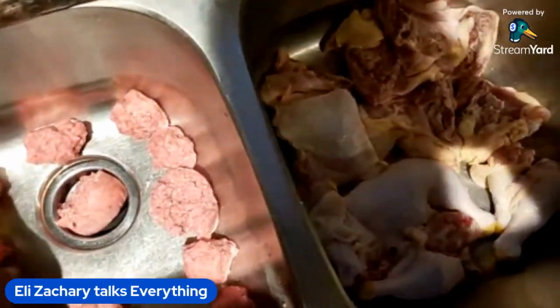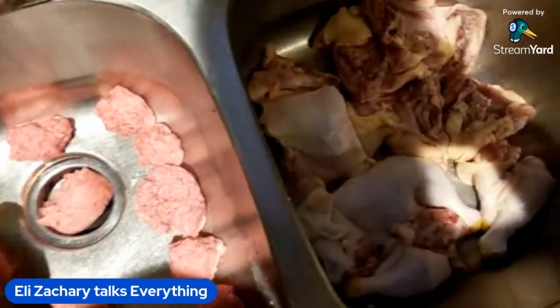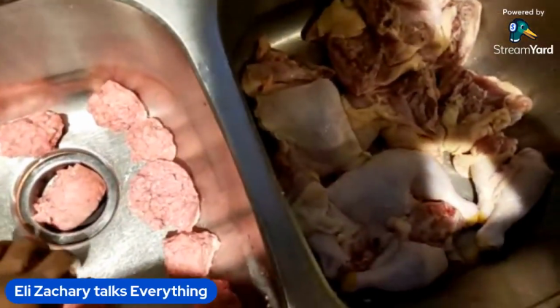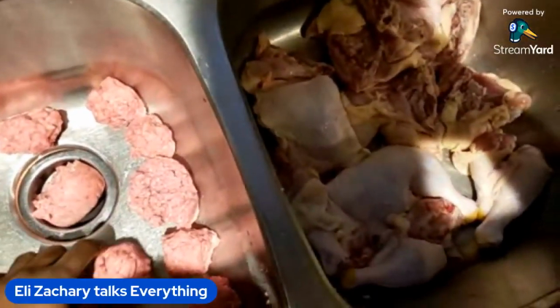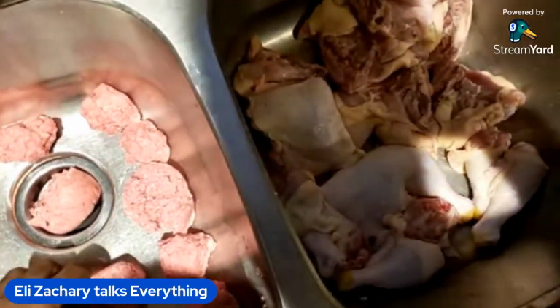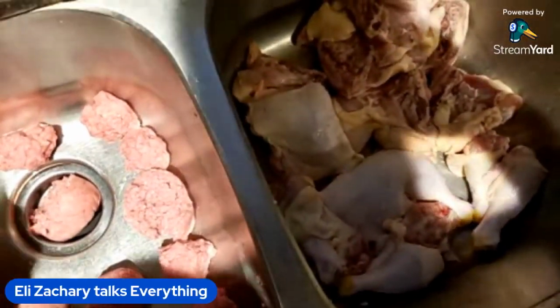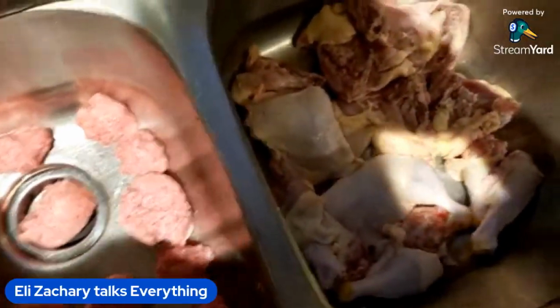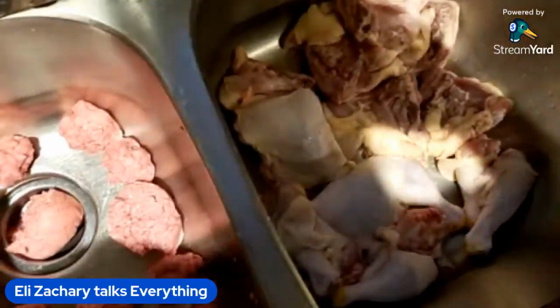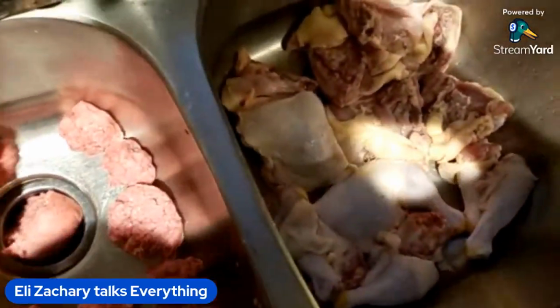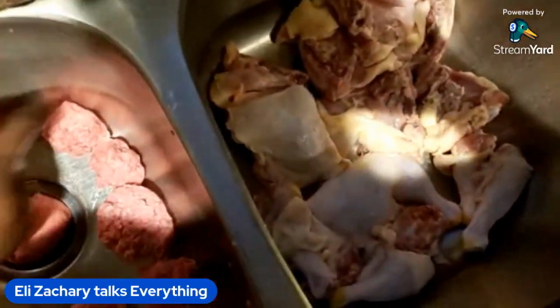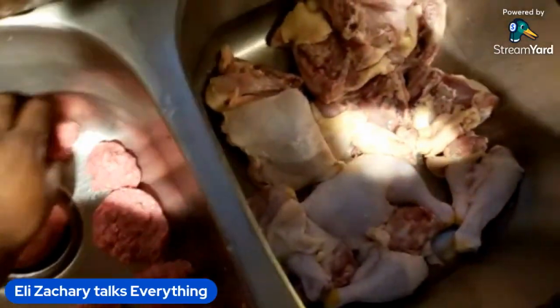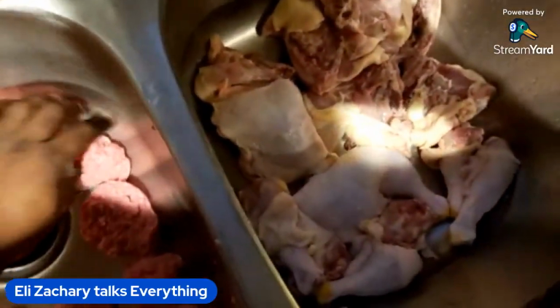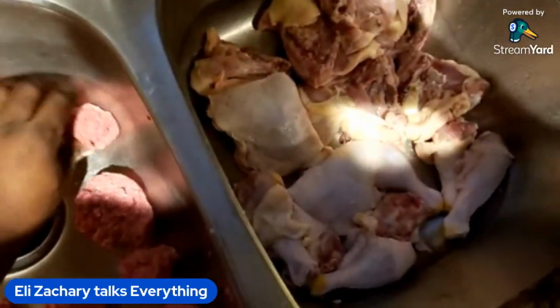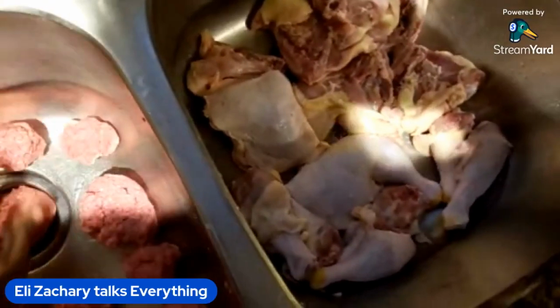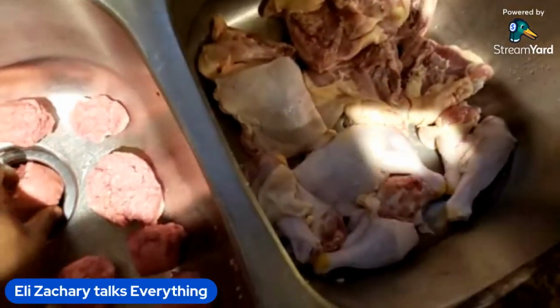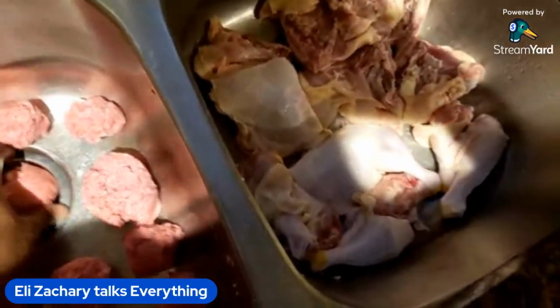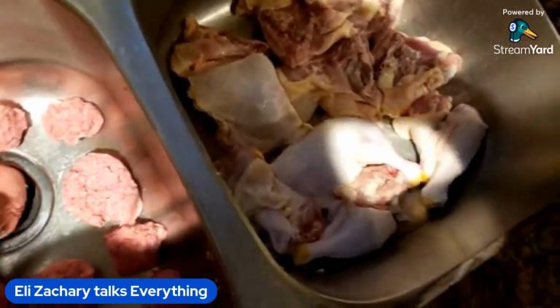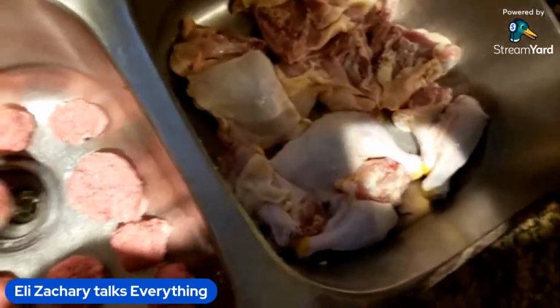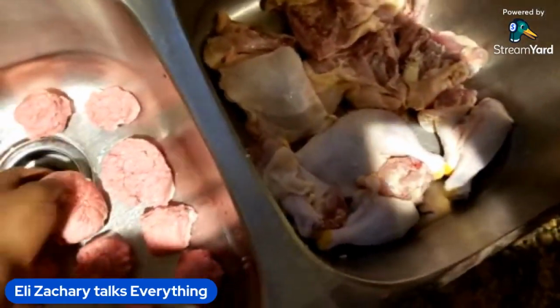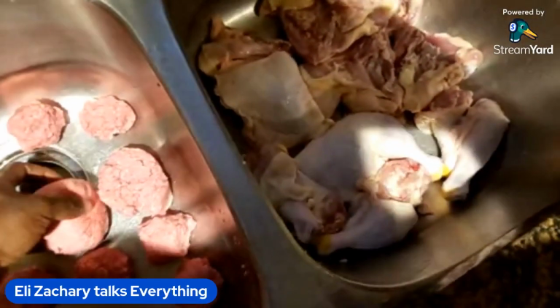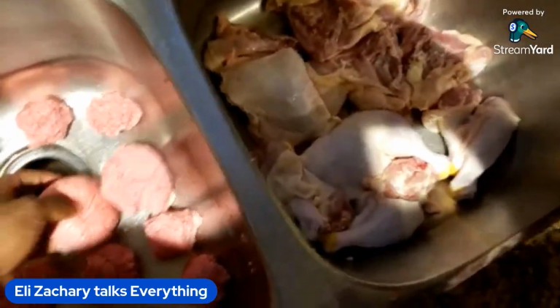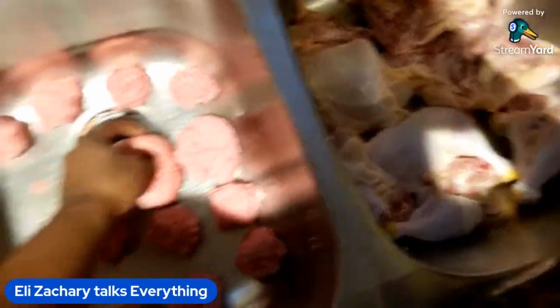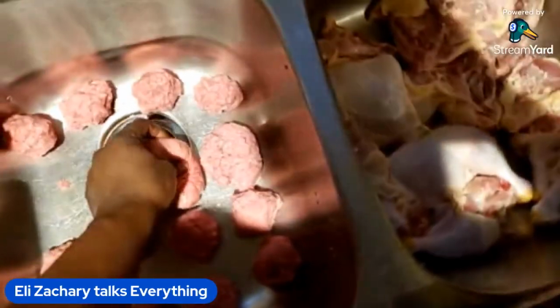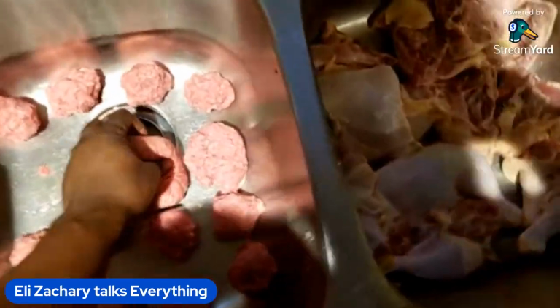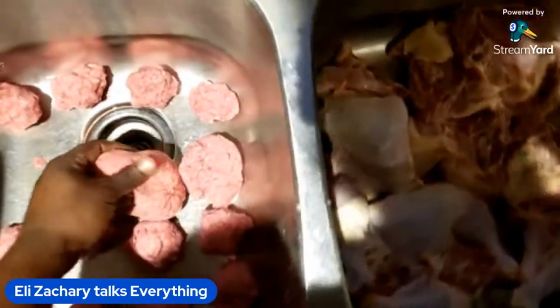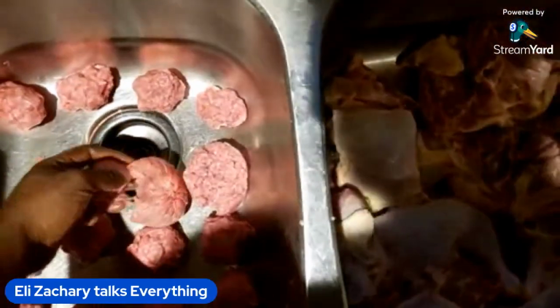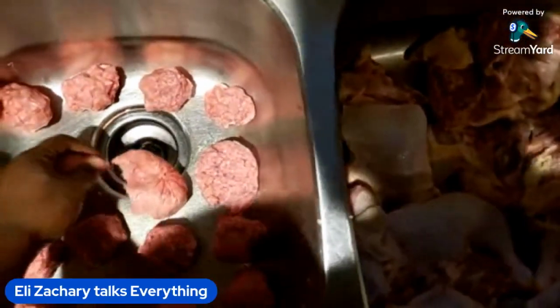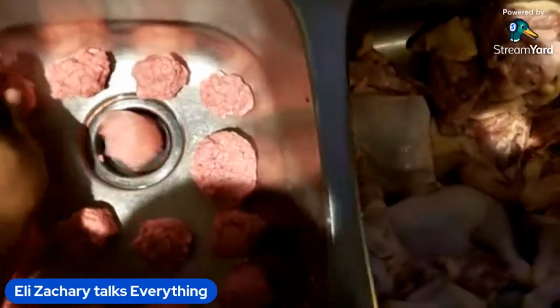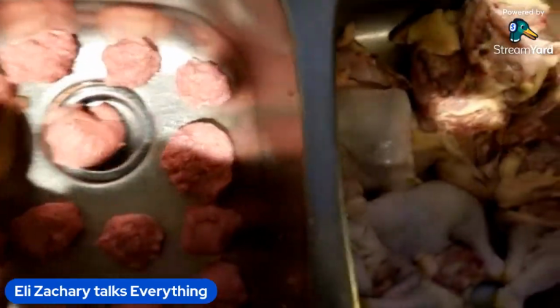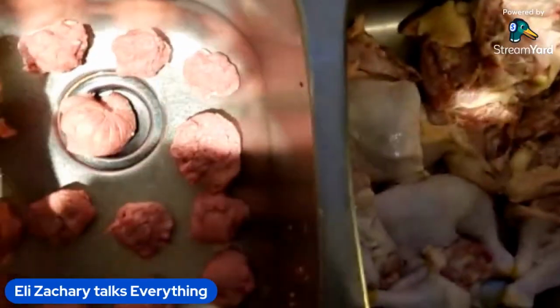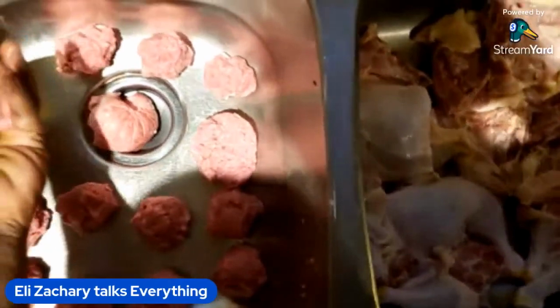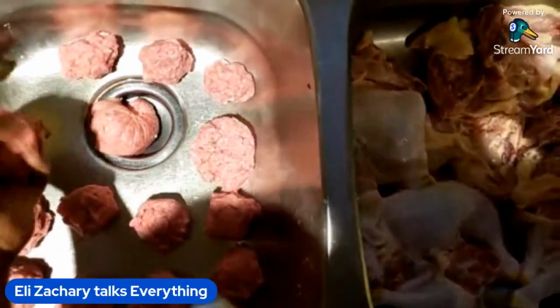Seven, eight, nine, ten, eleven, twelve. Alright, so we got 12 right there. We're just gonna keep on adding on to these.